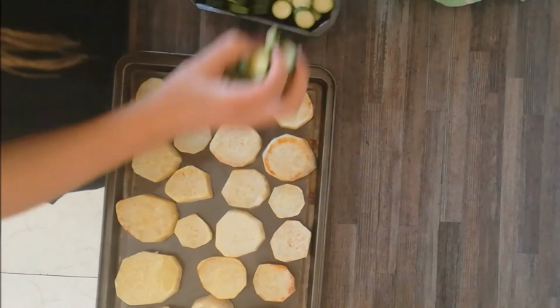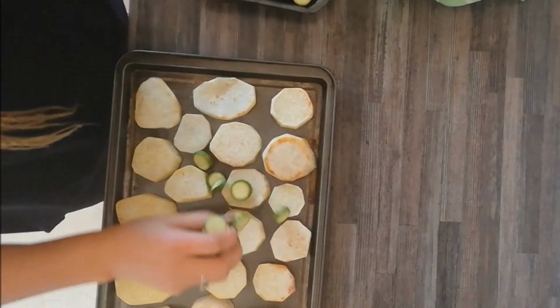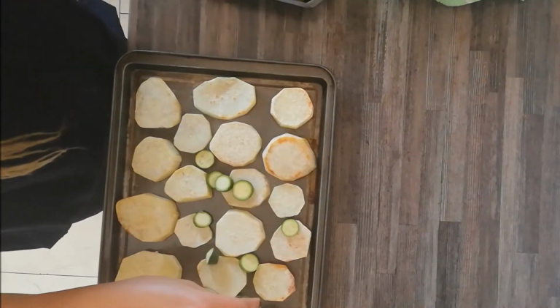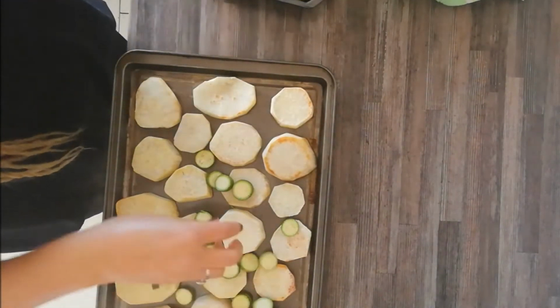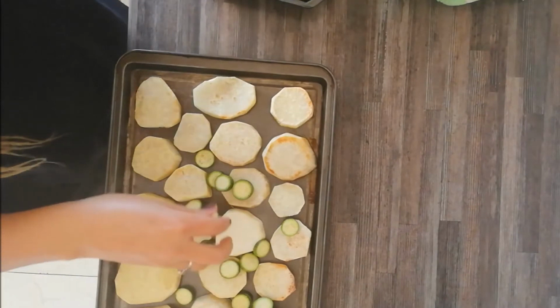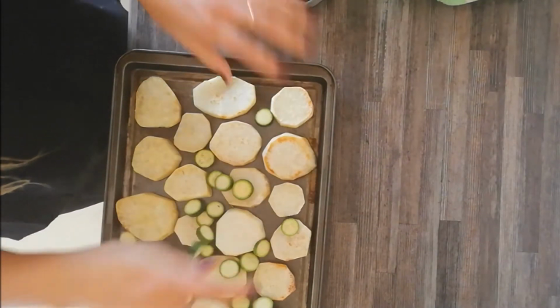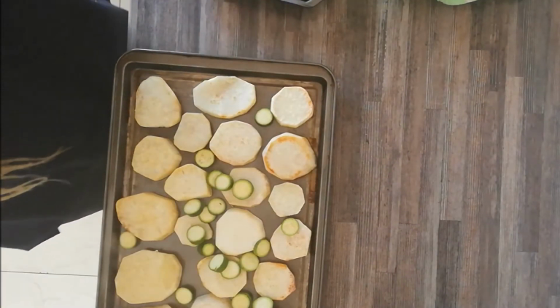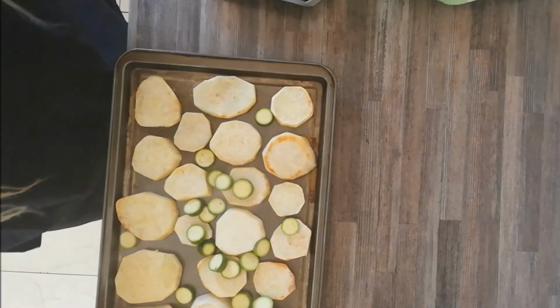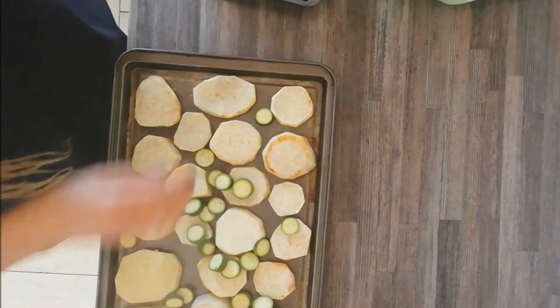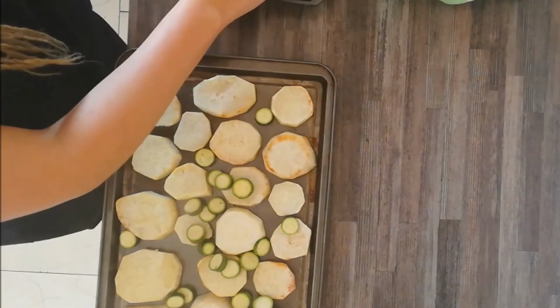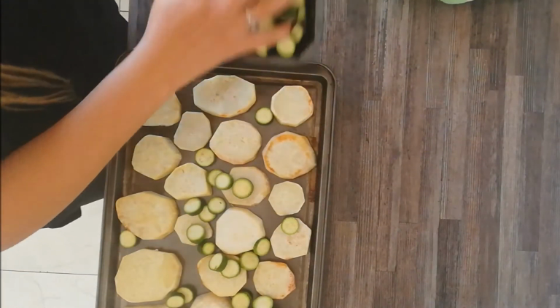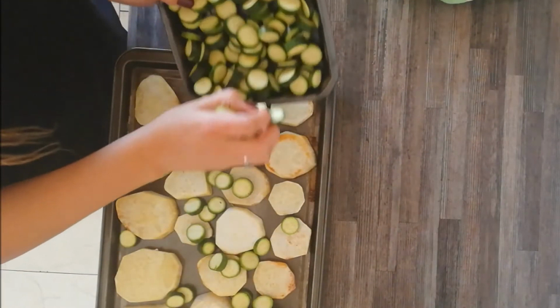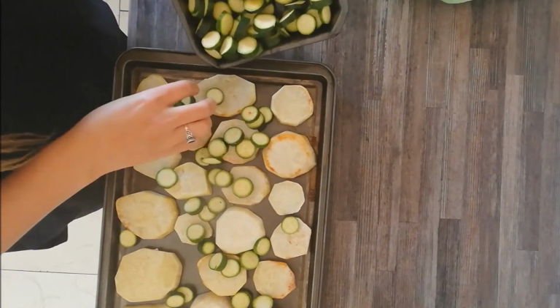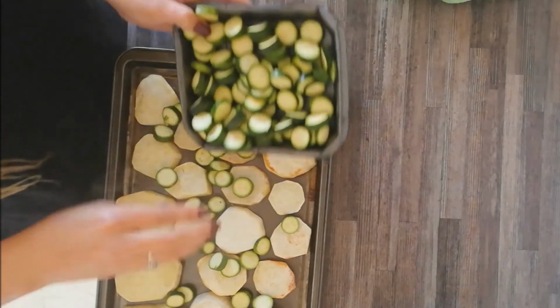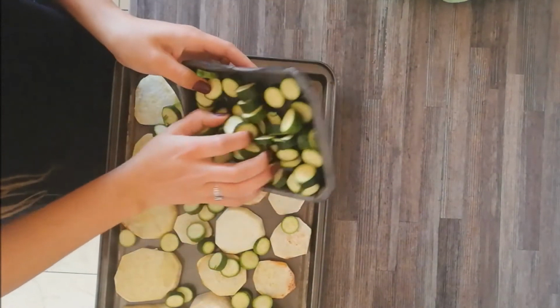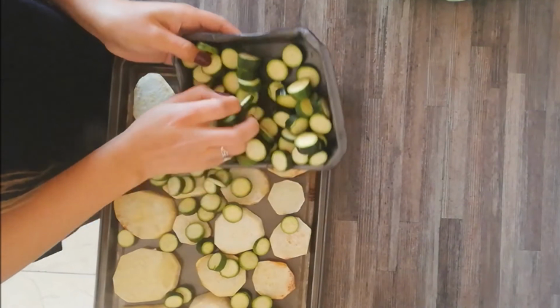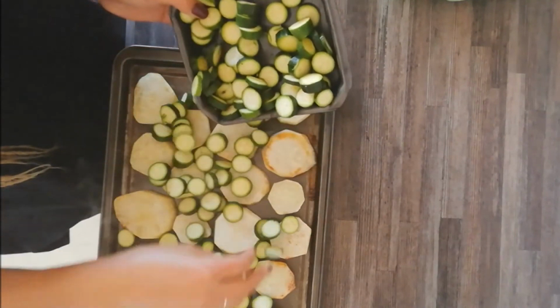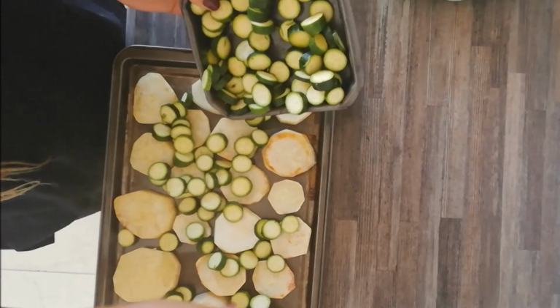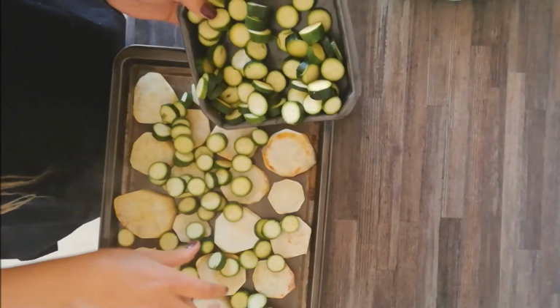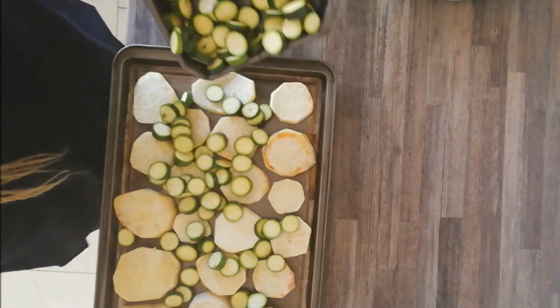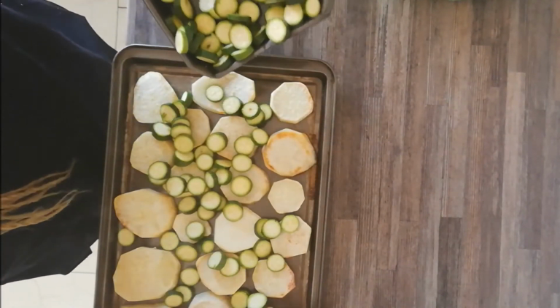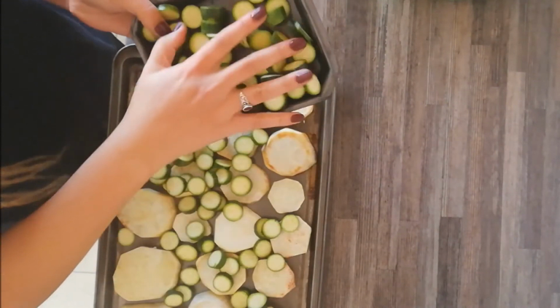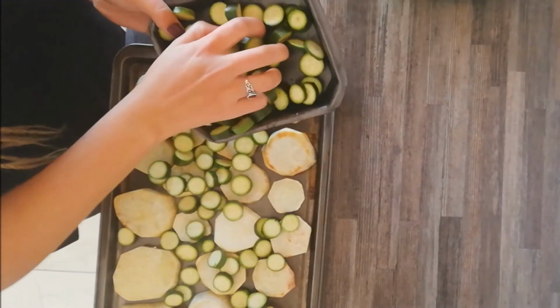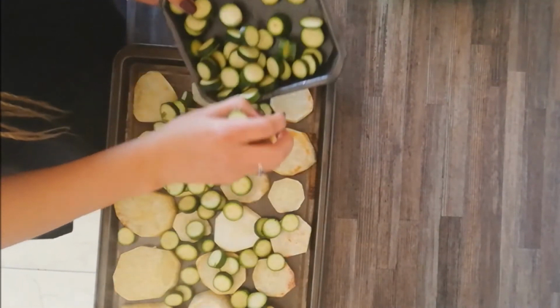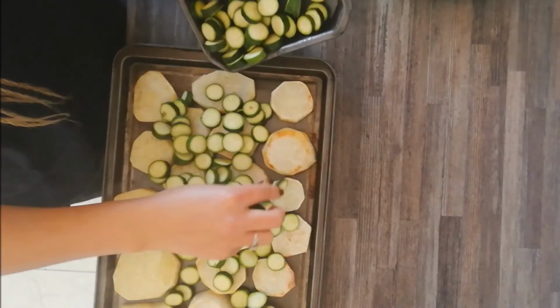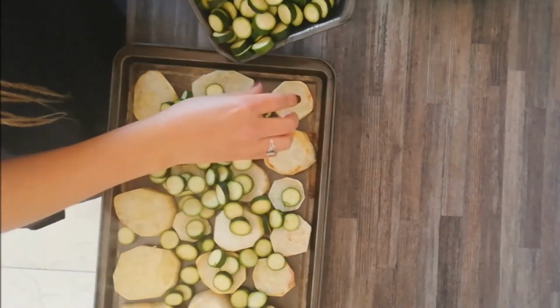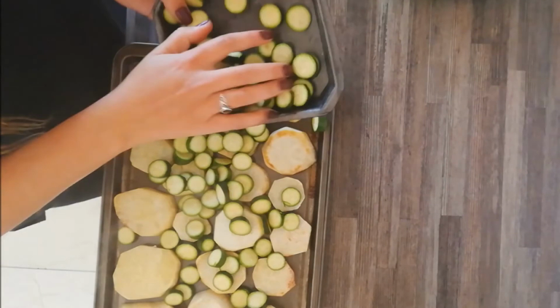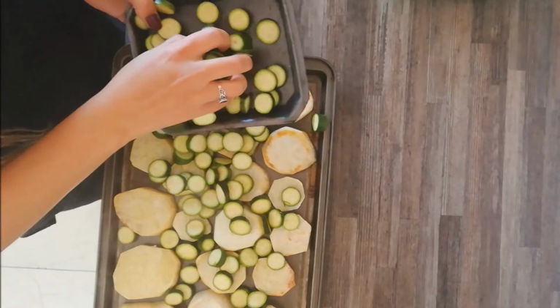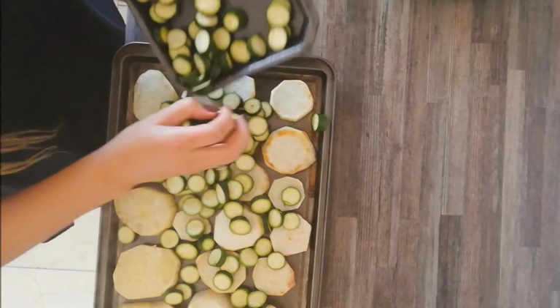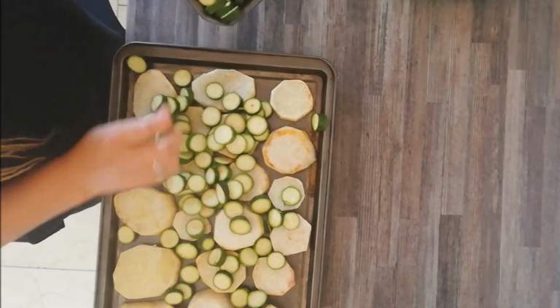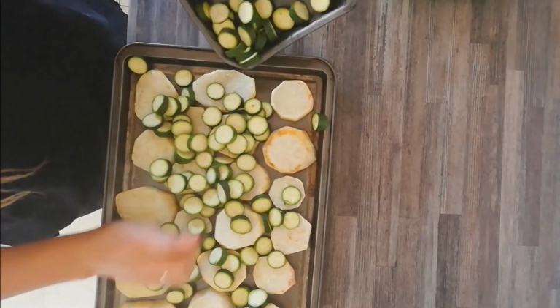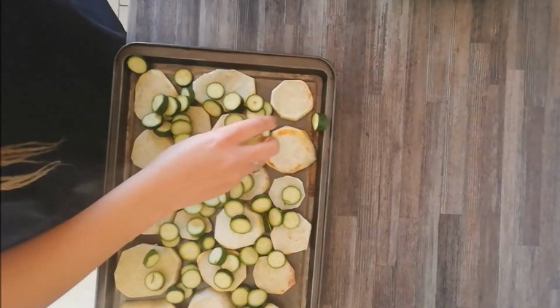Now I'm going to put the zucchini, also known as baby marrow, in so that it gets an opportunity to cook. I'll add the cheese about 15 to 20 minutes after these have cooked.